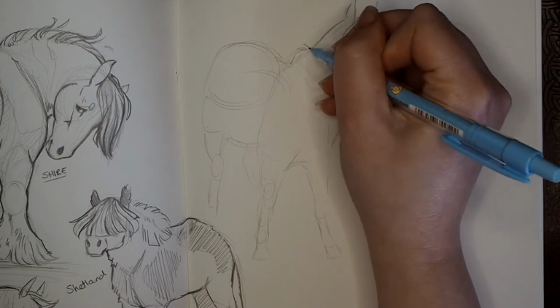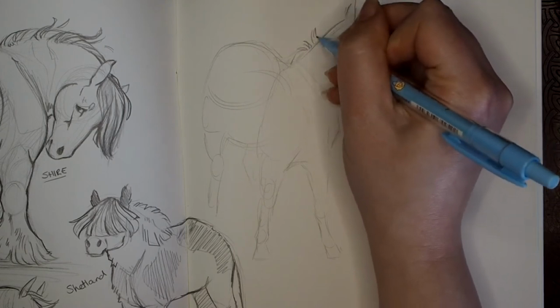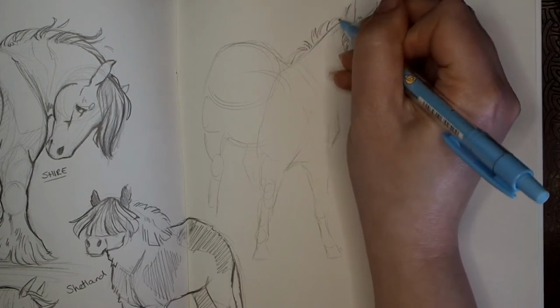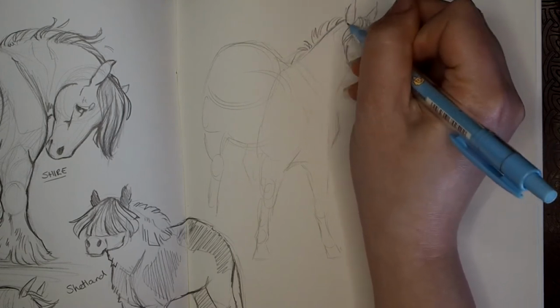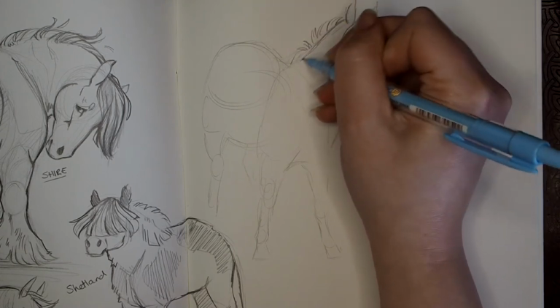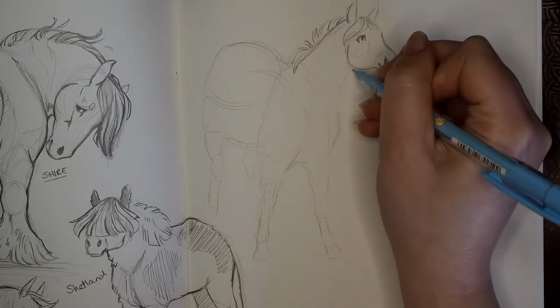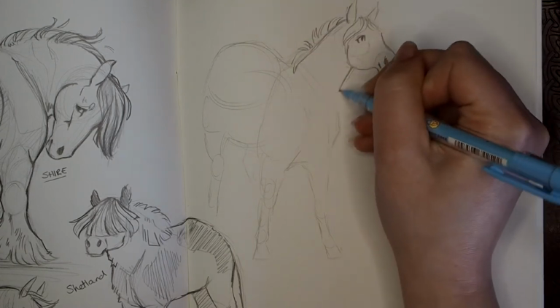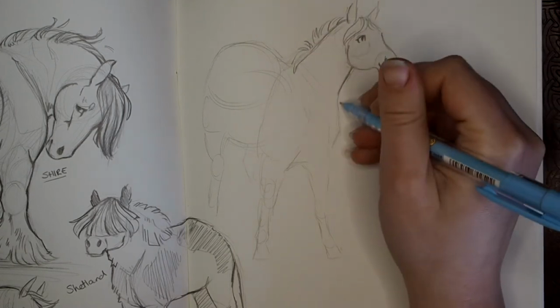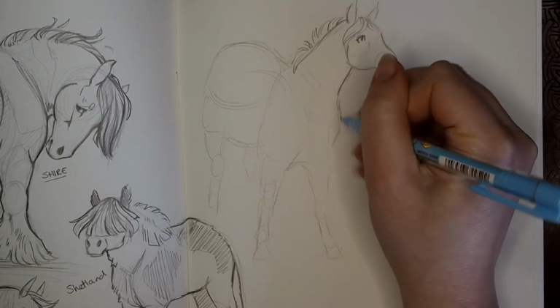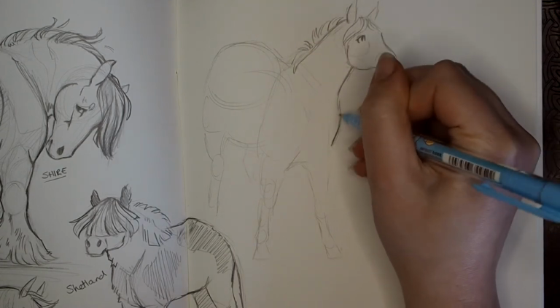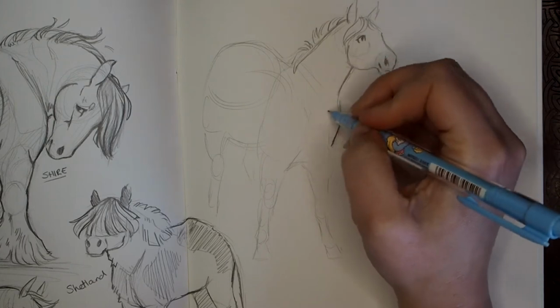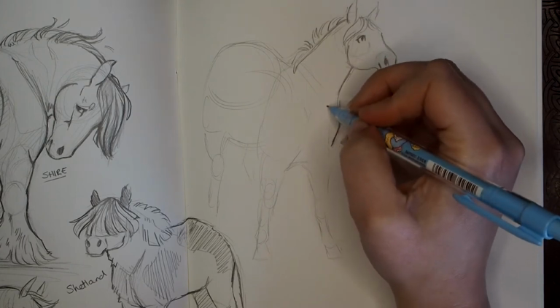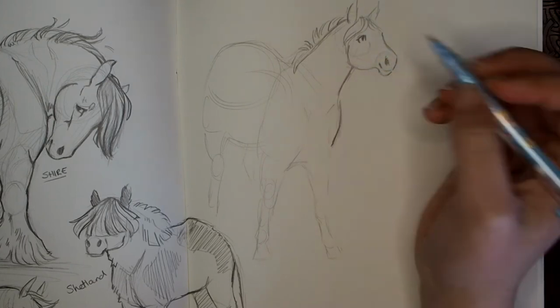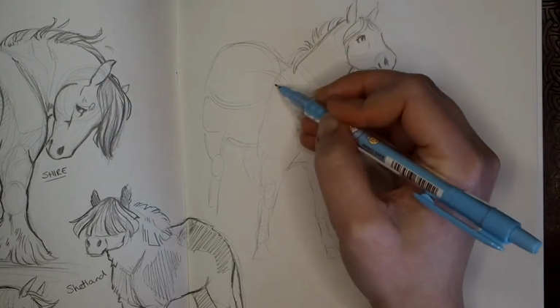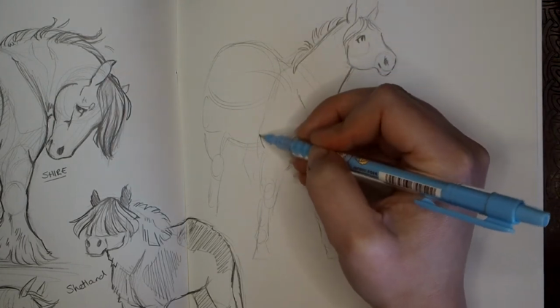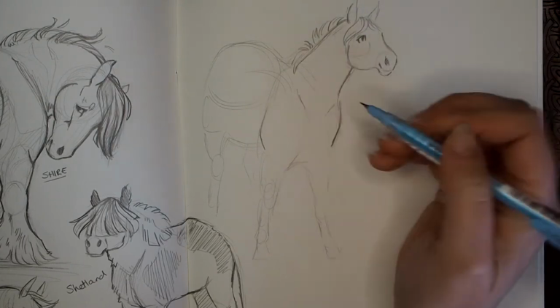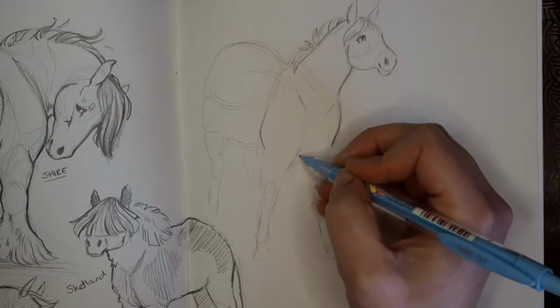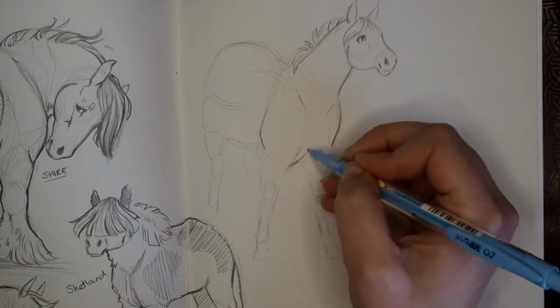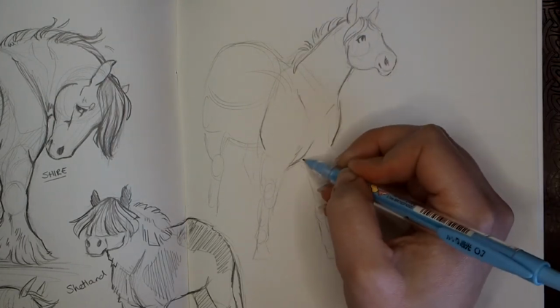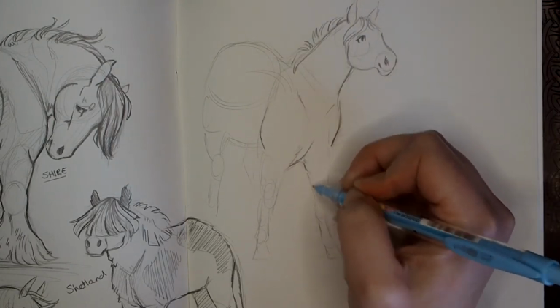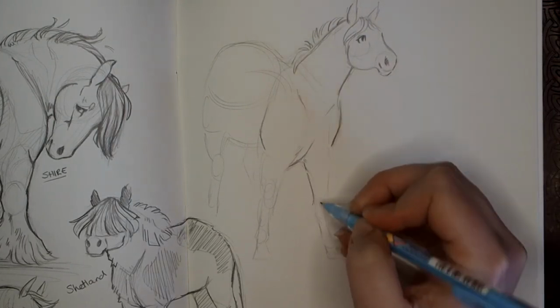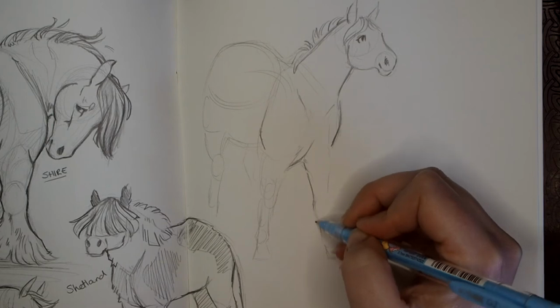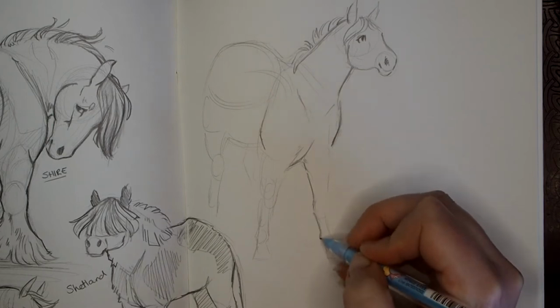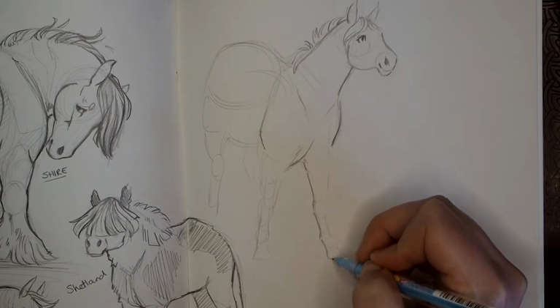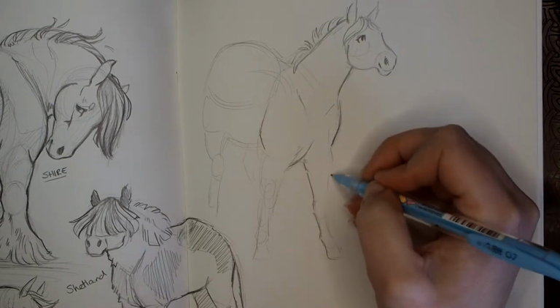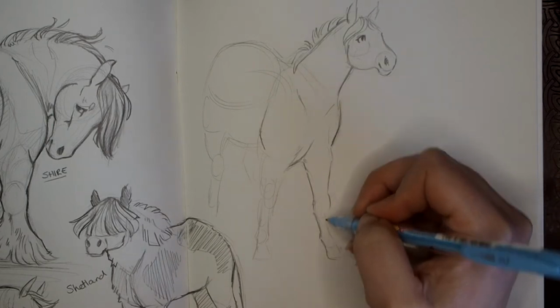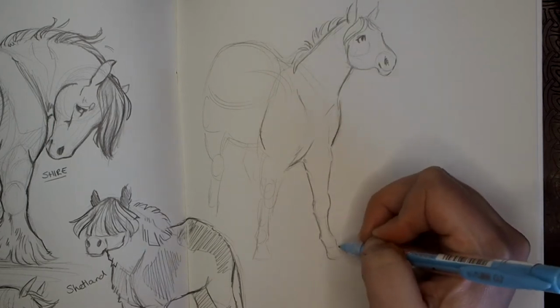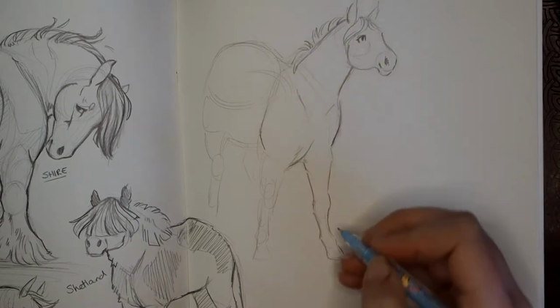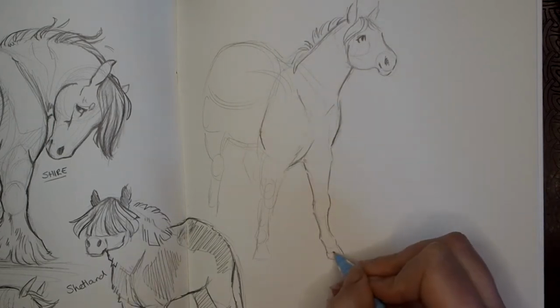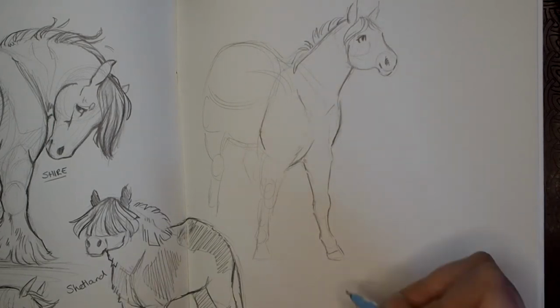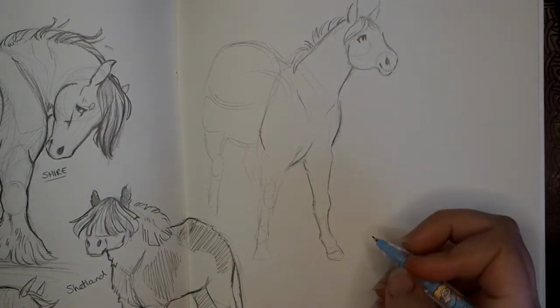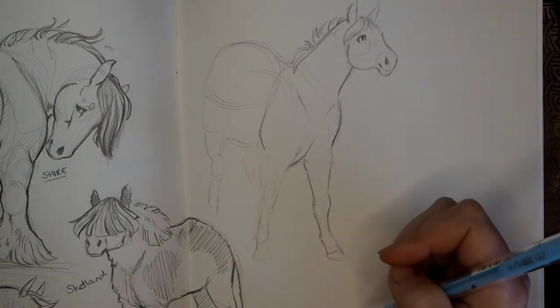Today, the things that I've put in that masterclass are the exact things that make me want to go to my sketchbook and put pencil to paper. They're the things that make me feel inspired and creative. Without them, I don't know where I'd be really.